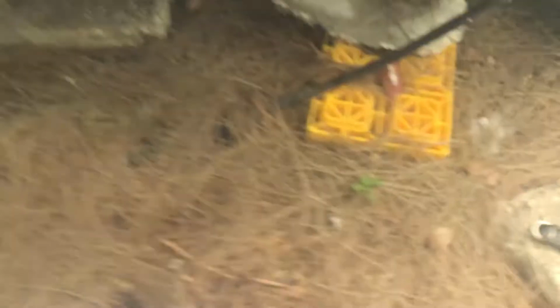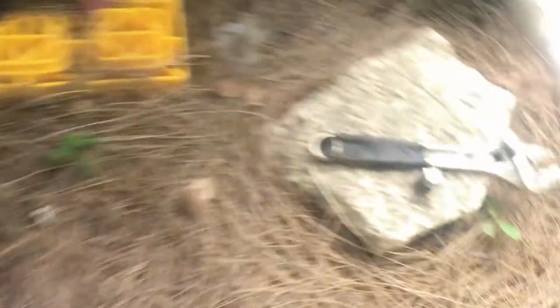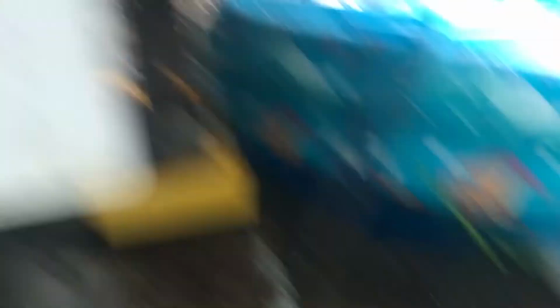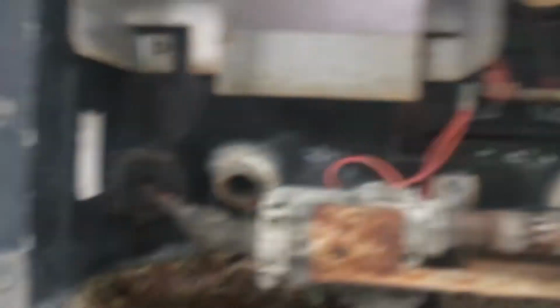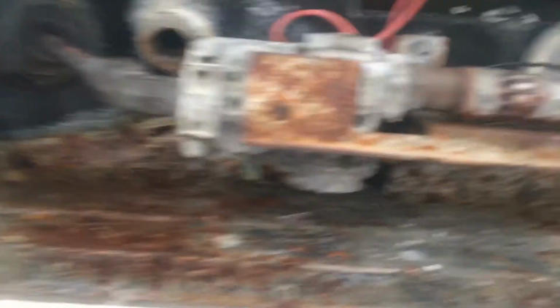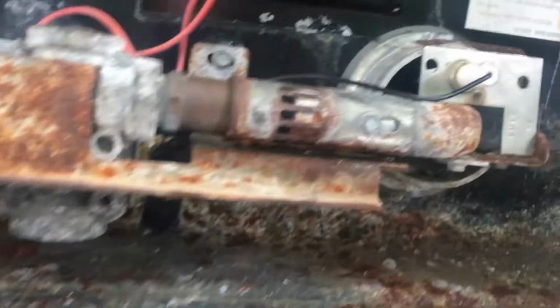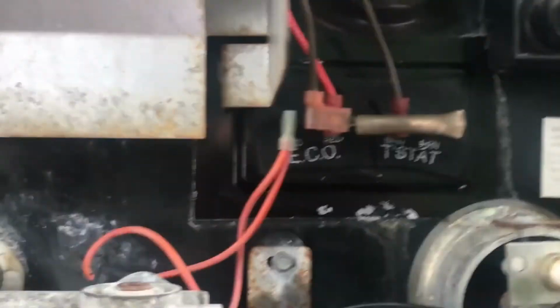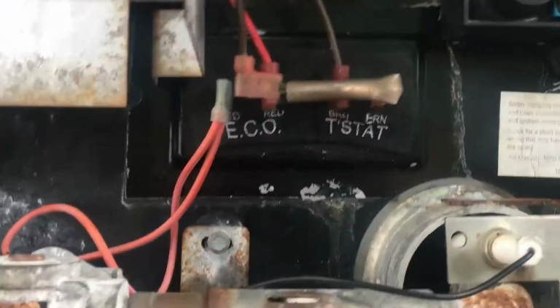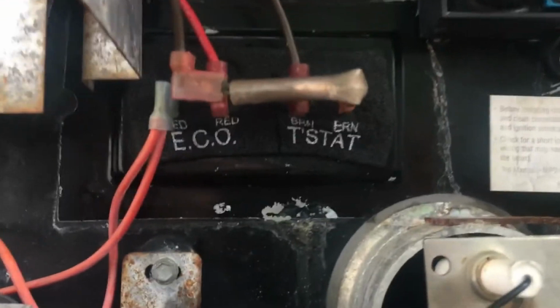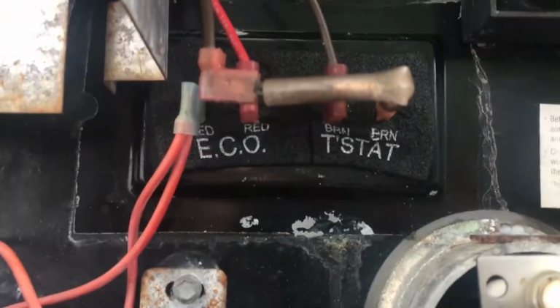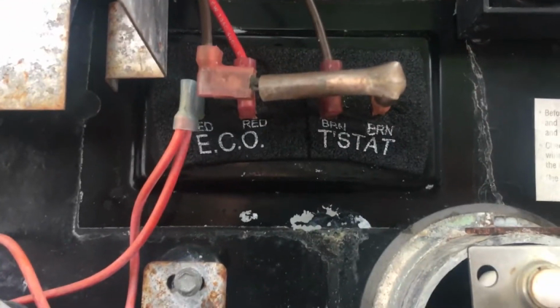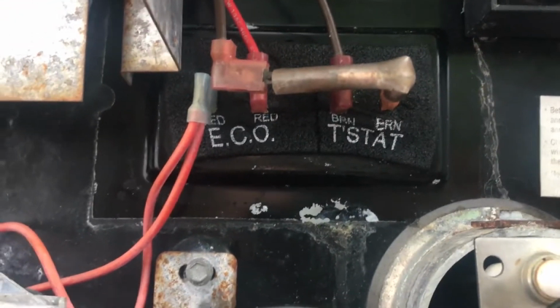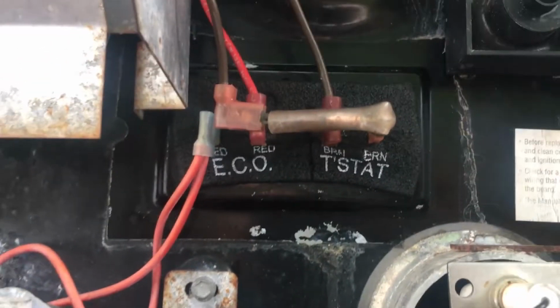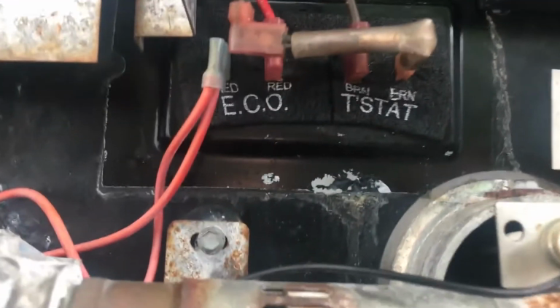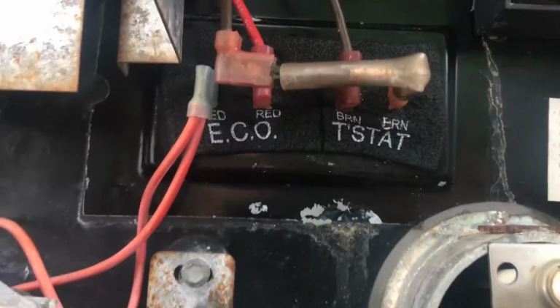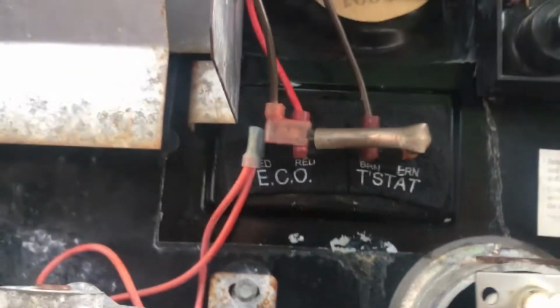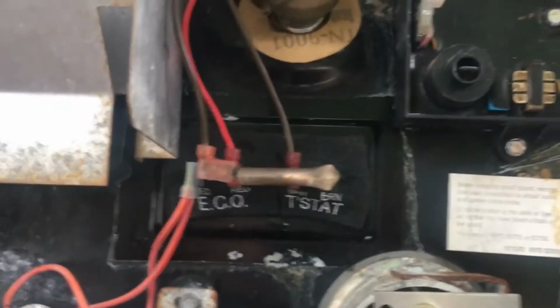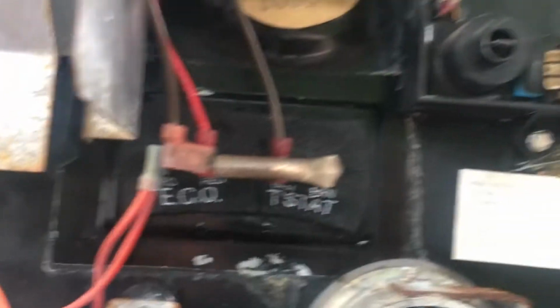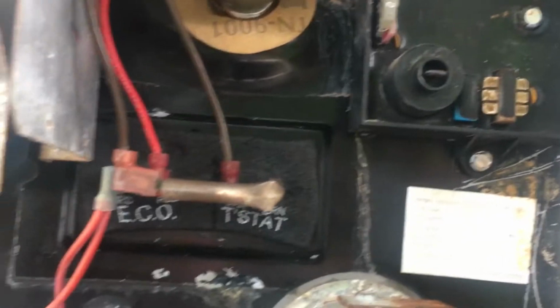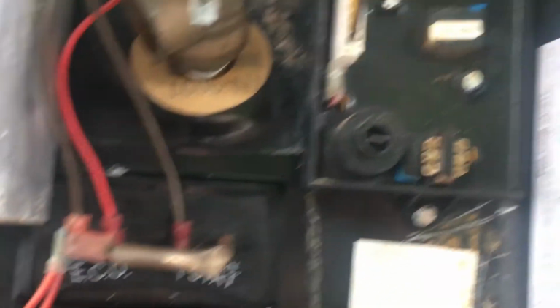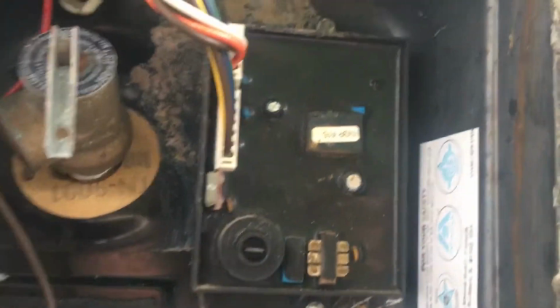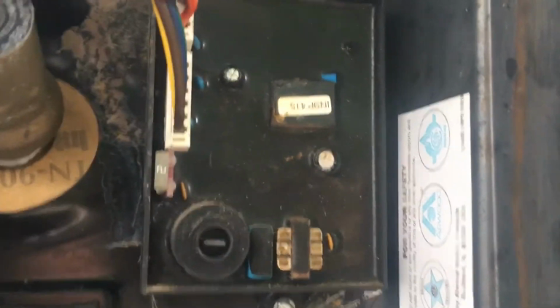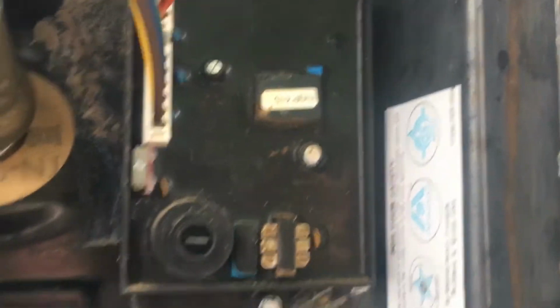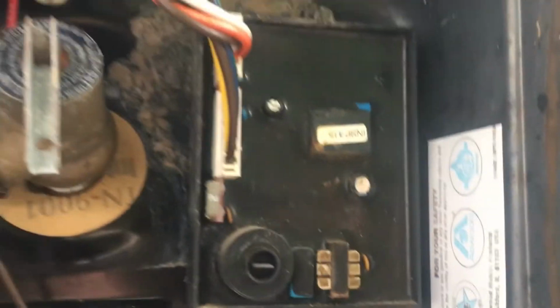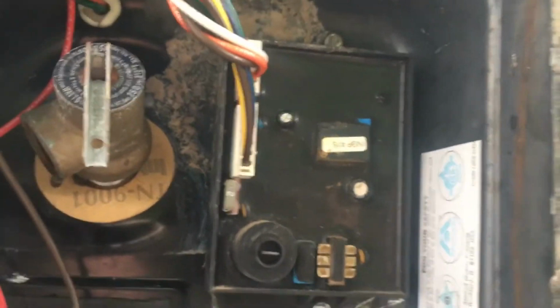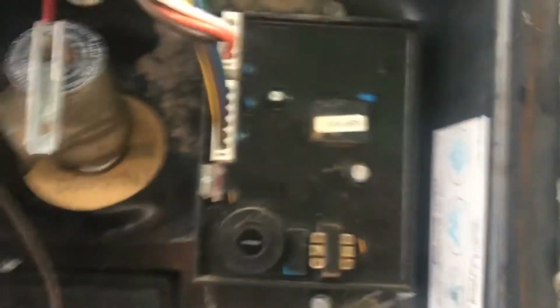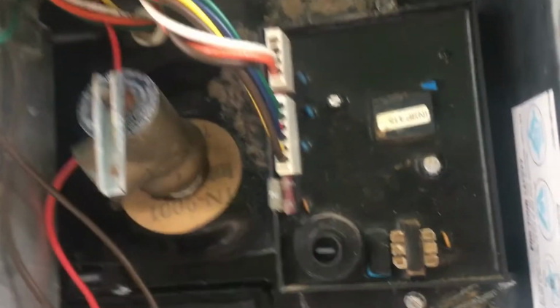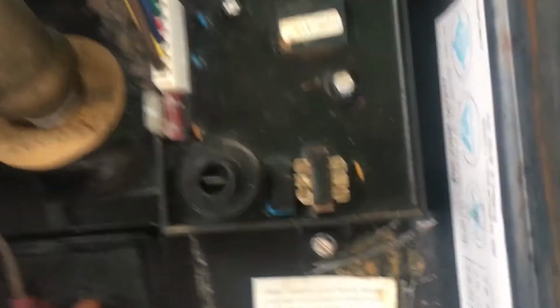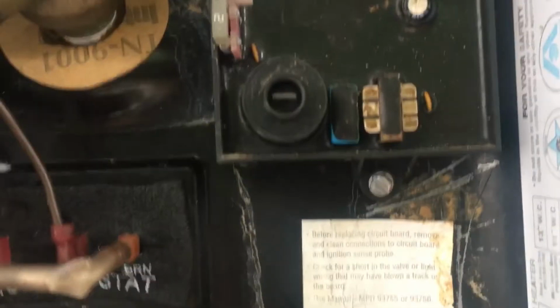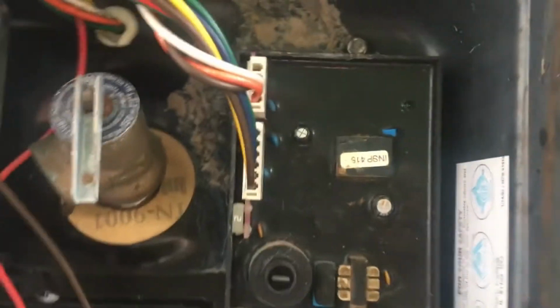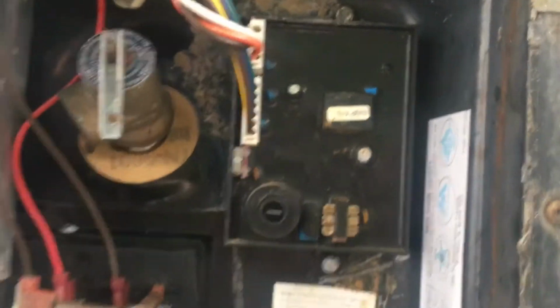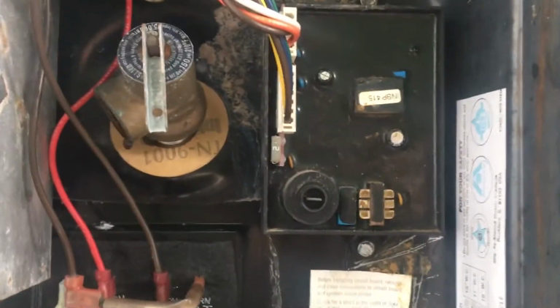I replaced the thermostat and the ECO thermostat inside there and plugged all the wires back in. I also bought a new control board just in case — this one looks pretty old and I might have to replace it.